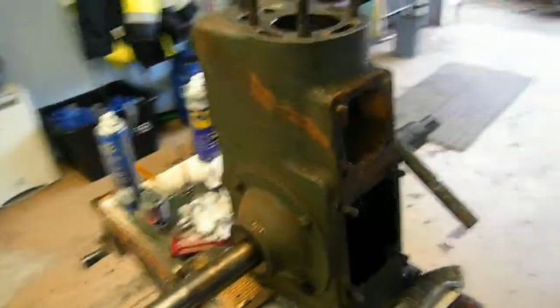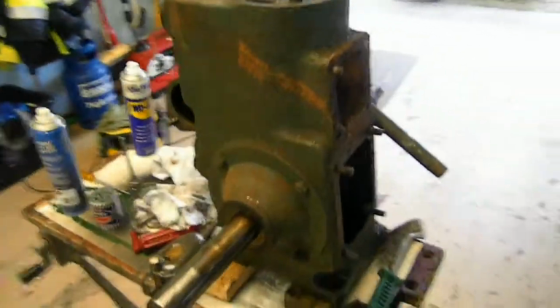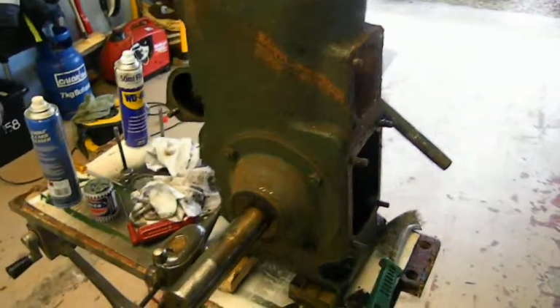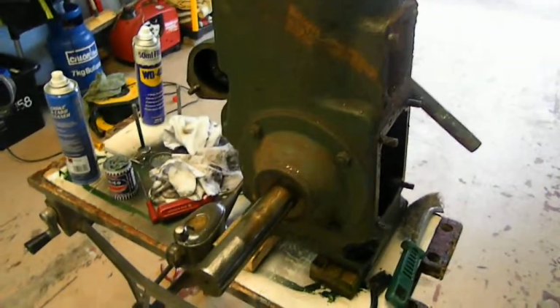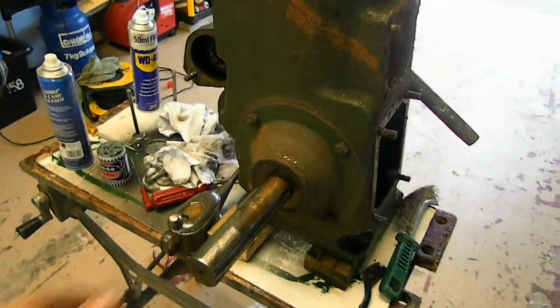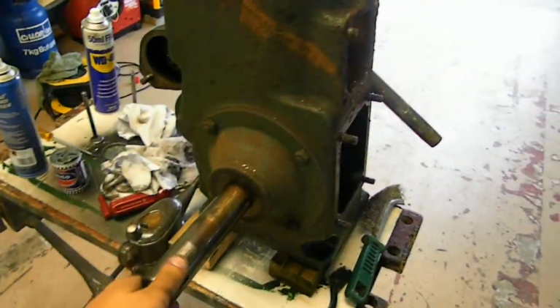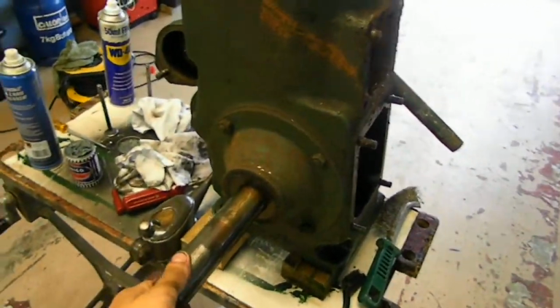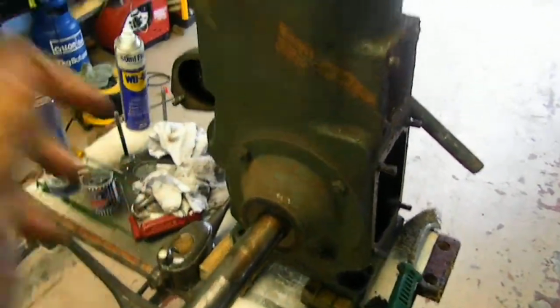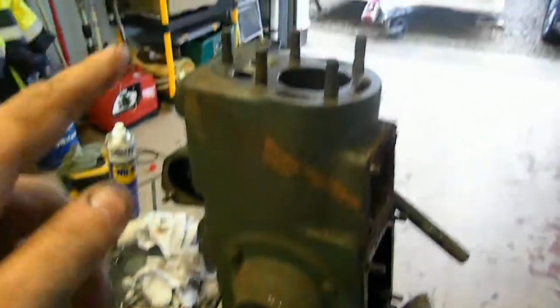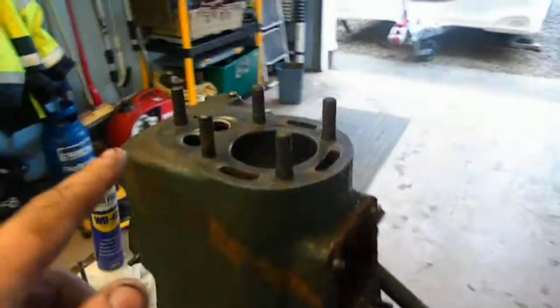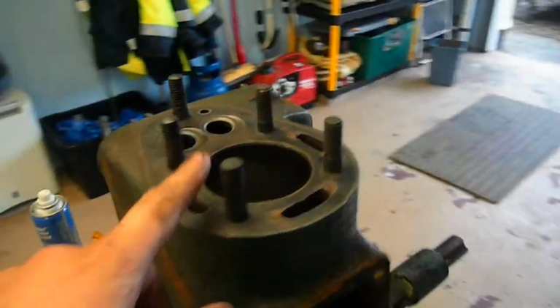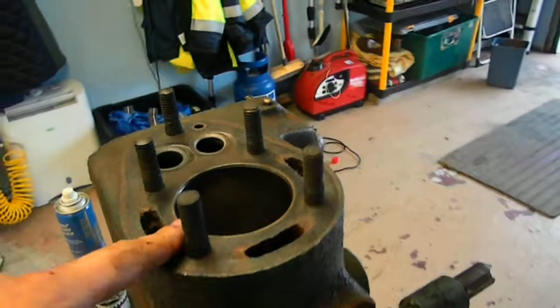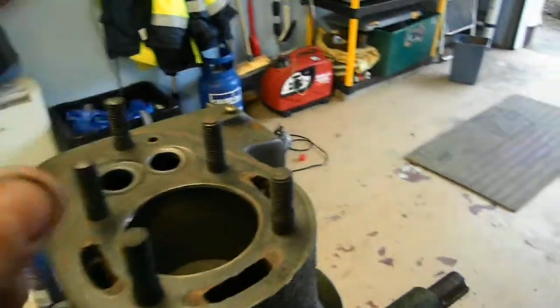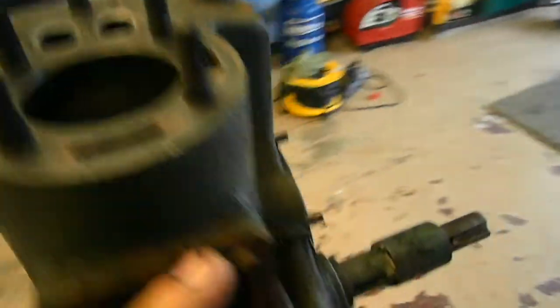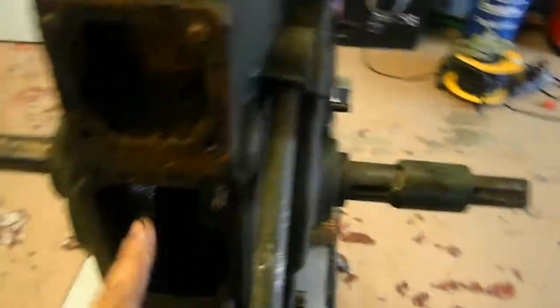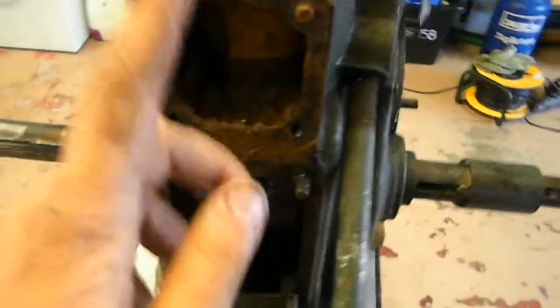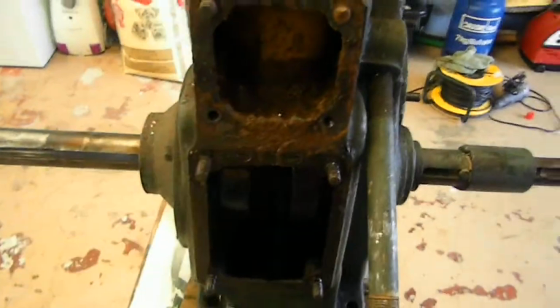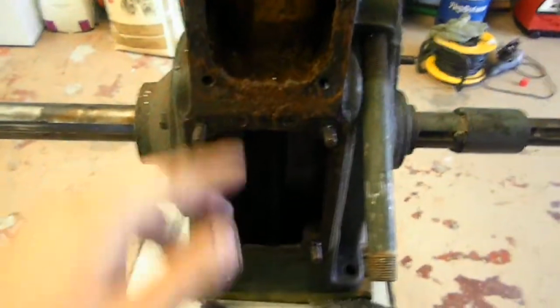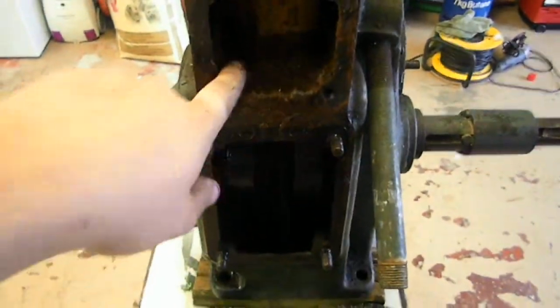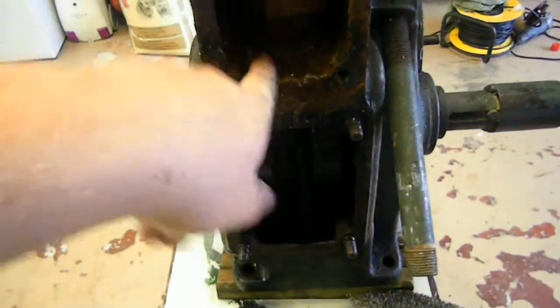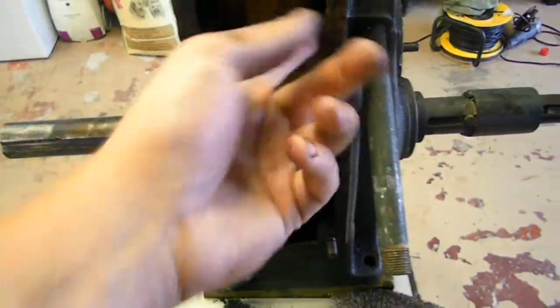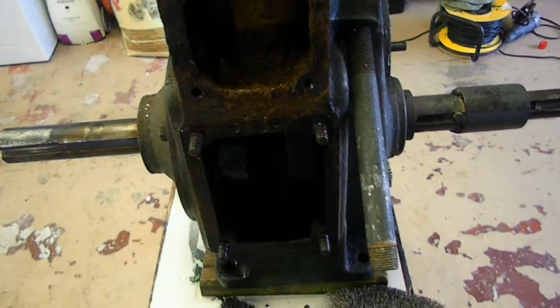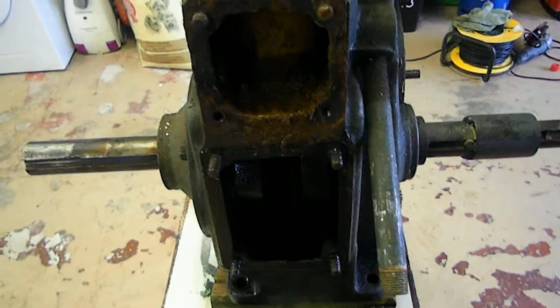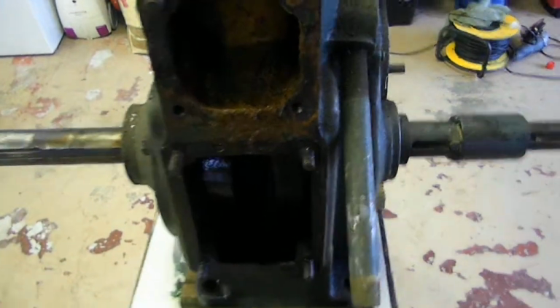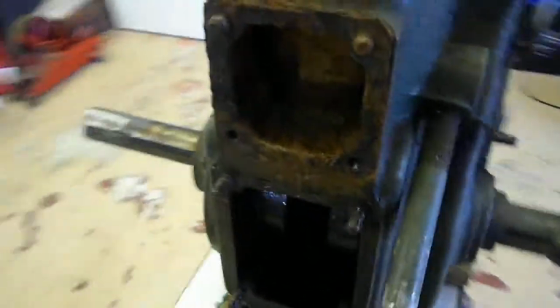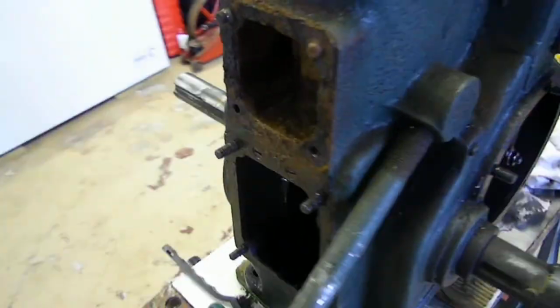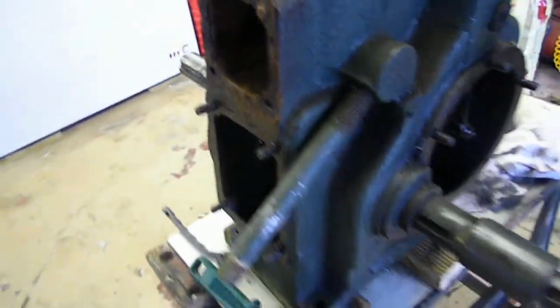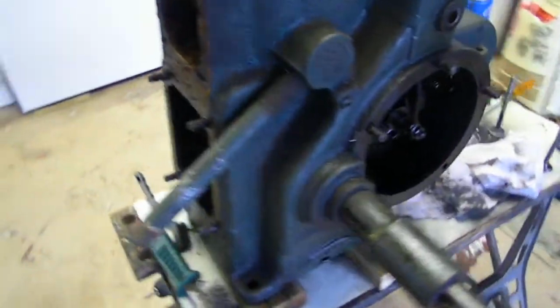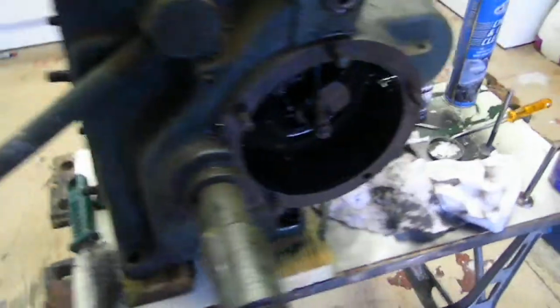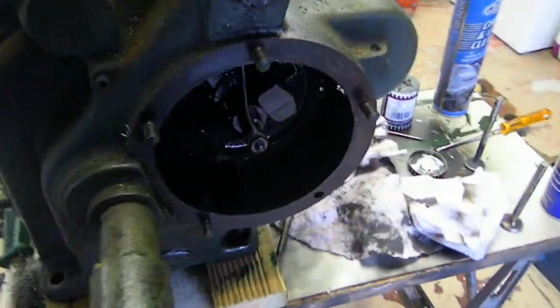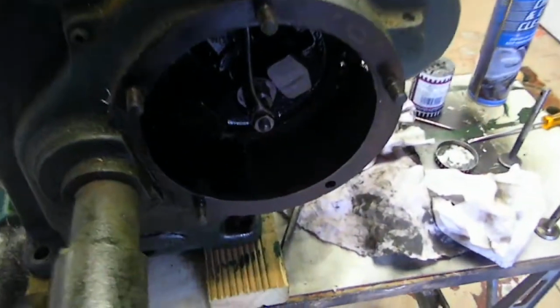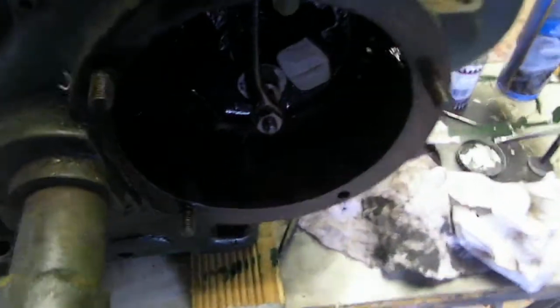I took off the flywheel this morning, the head I took off this morning, the side covers all came off — that was full of so much dirt and grime, a horrible mess on the garage floor. I've cleaned all the sump out now.